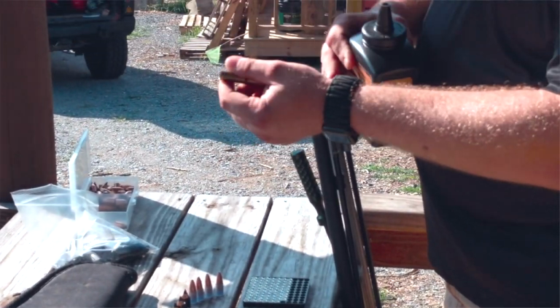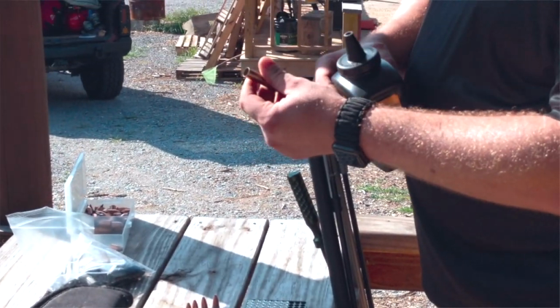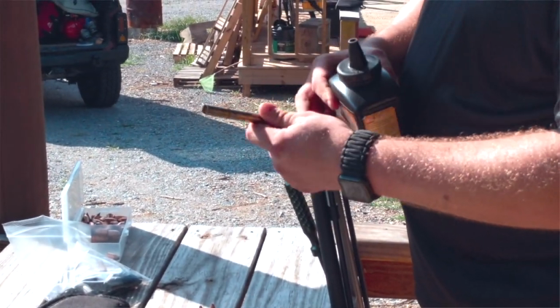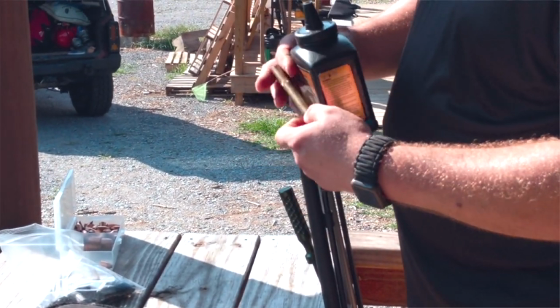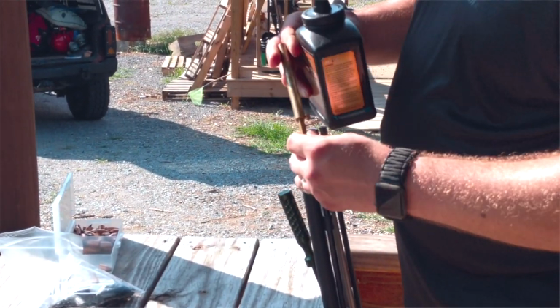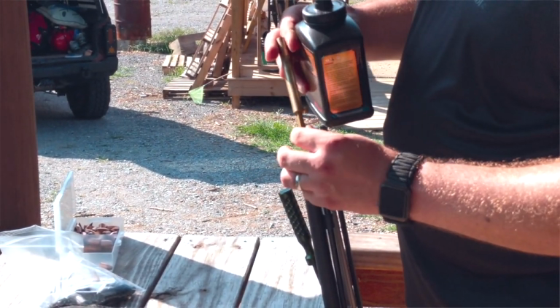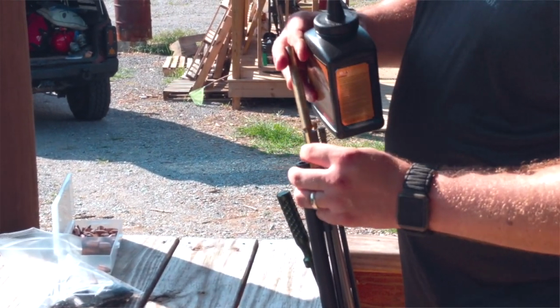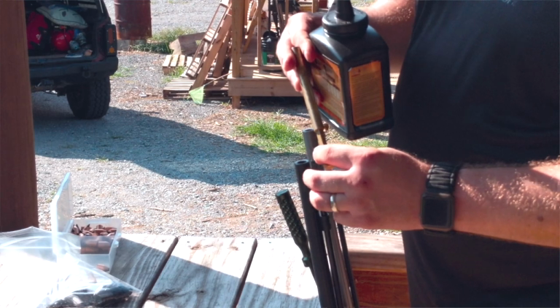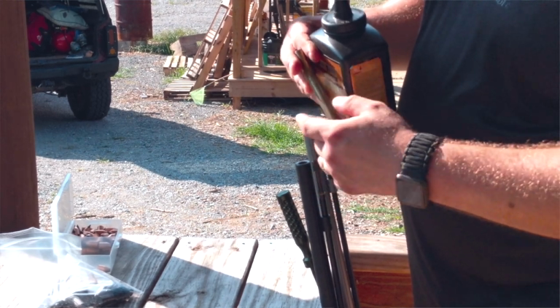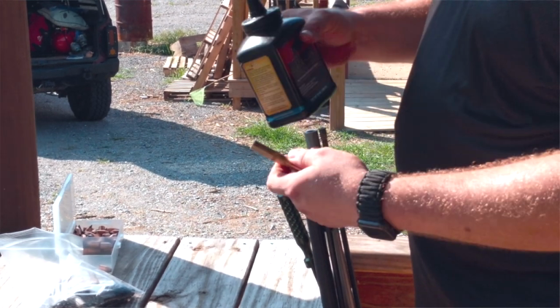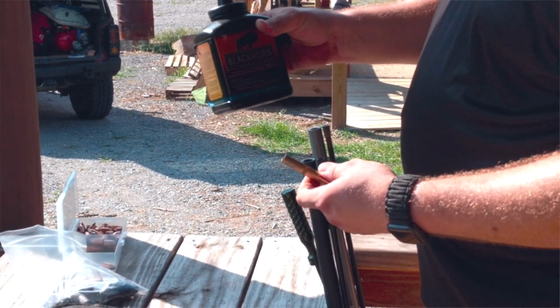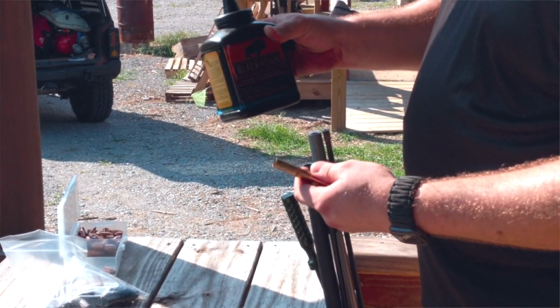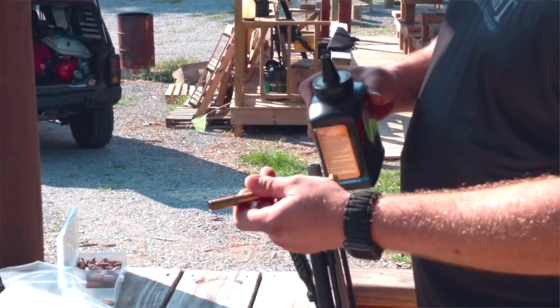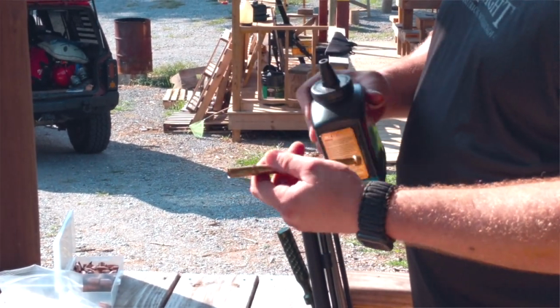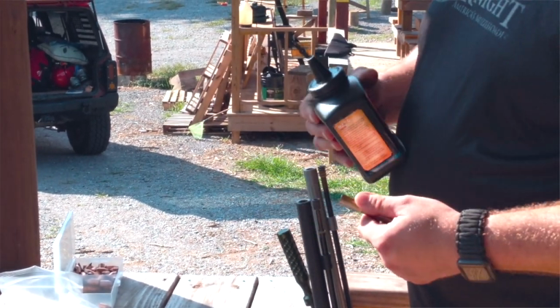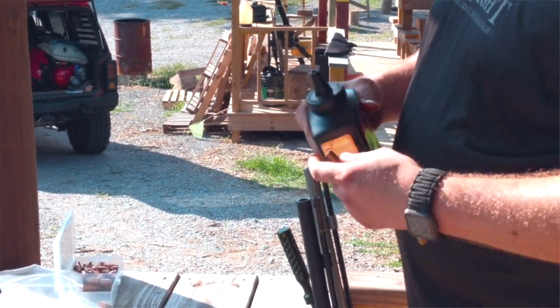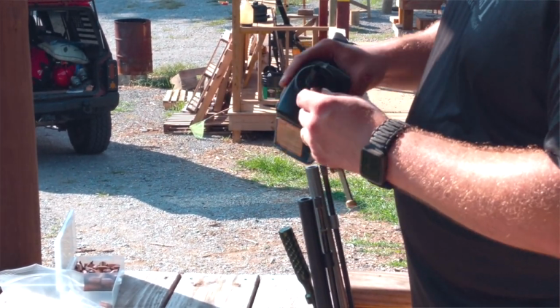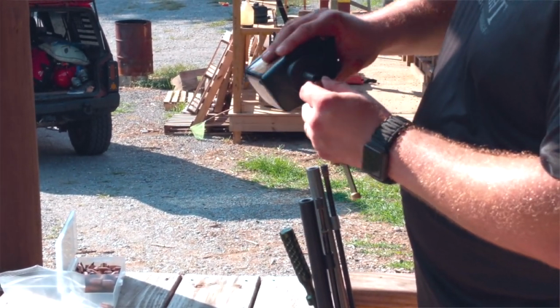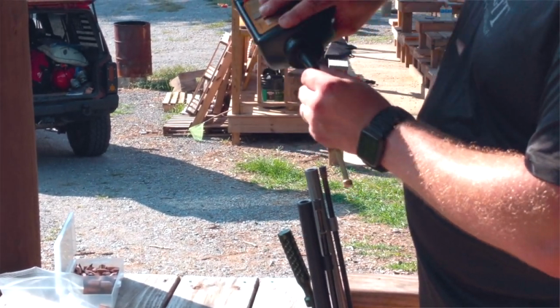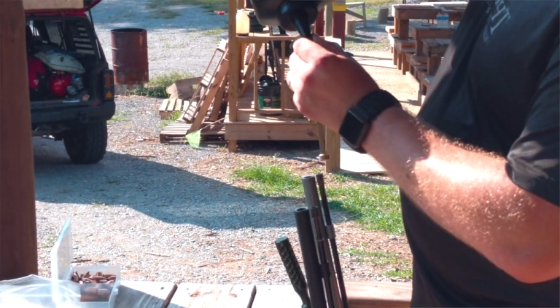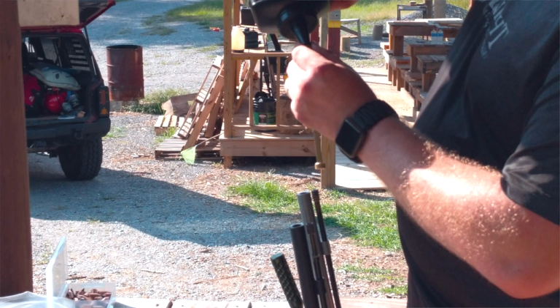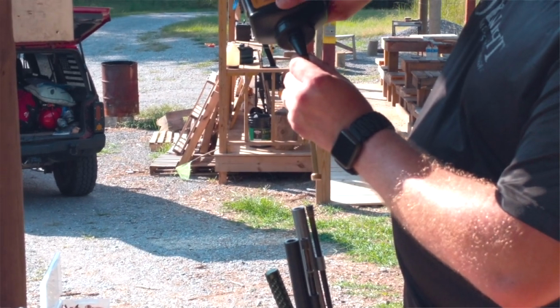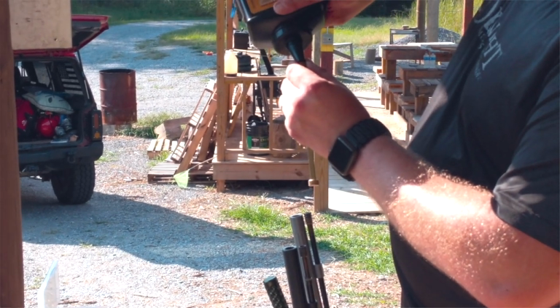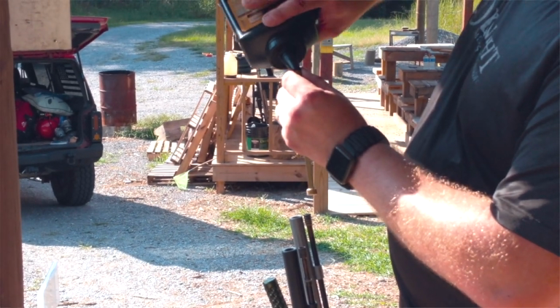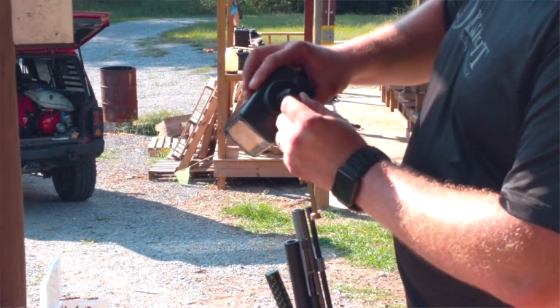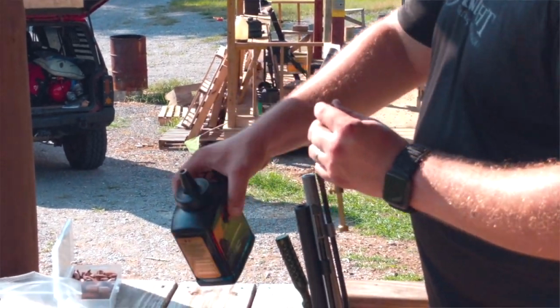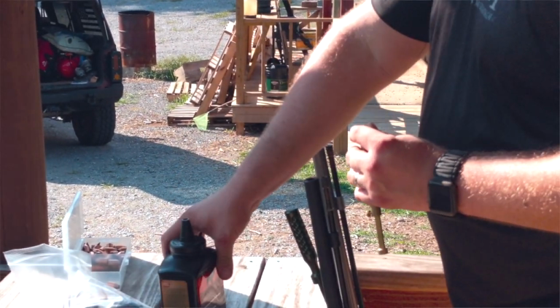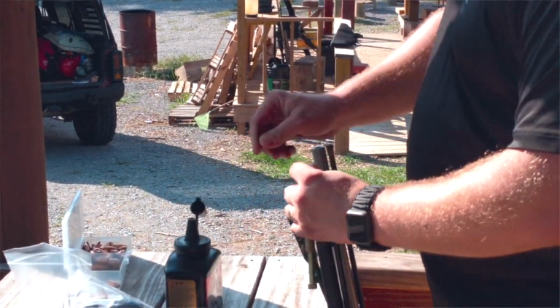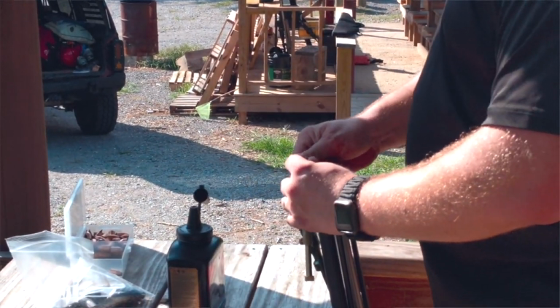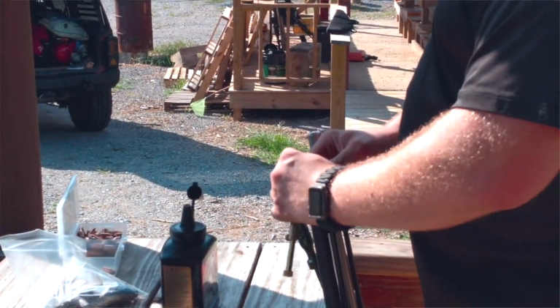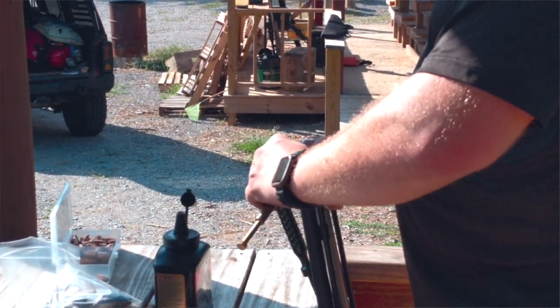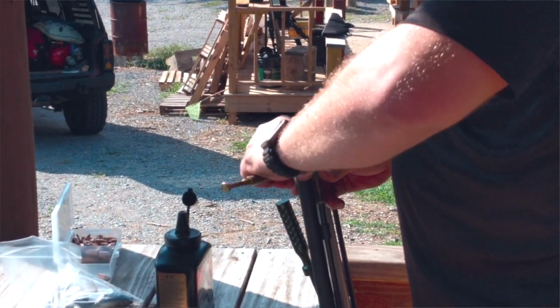I've got a brass measuring tool here that we offer from Knight Rifles. Using Blackhorn 209, we're going to shoot 90 grains of powder by volume. She's full up there. We're going to dump that in the barrel.